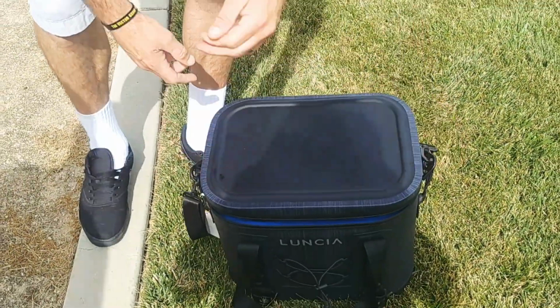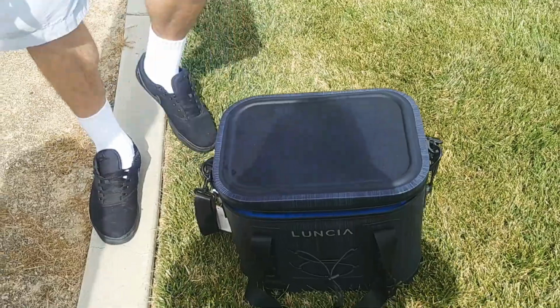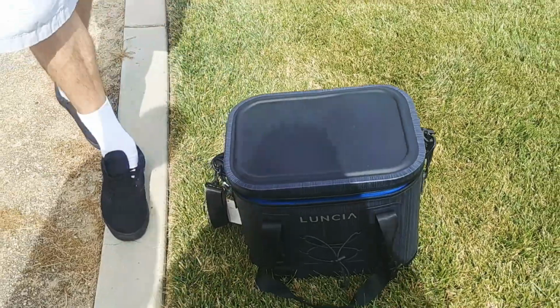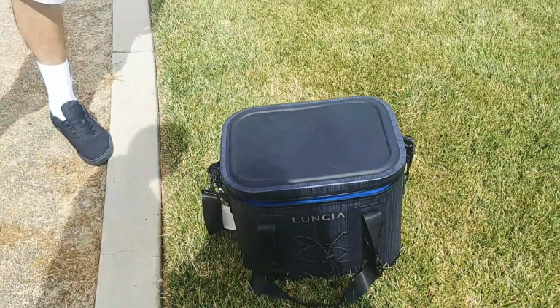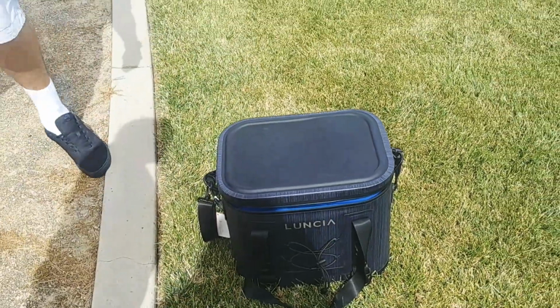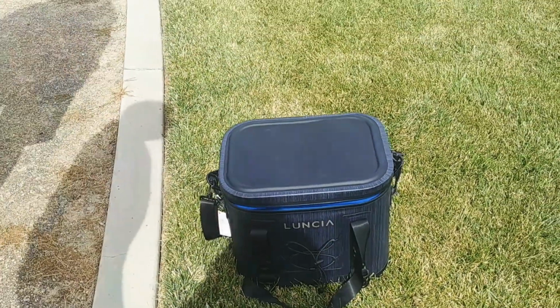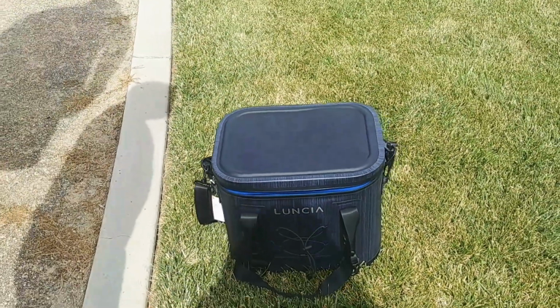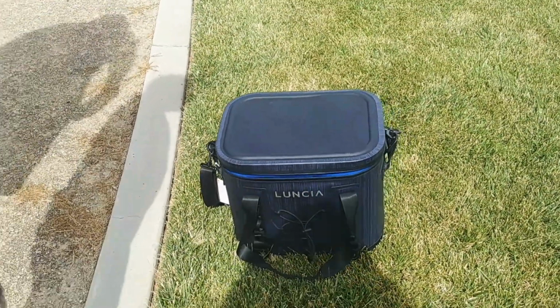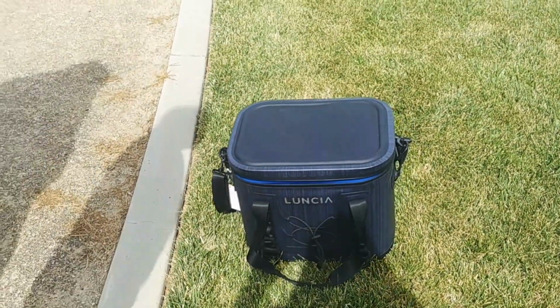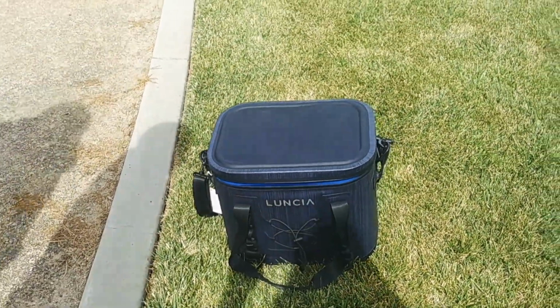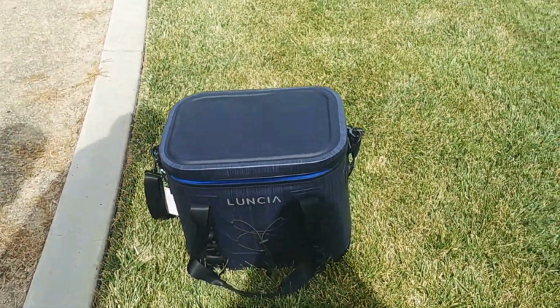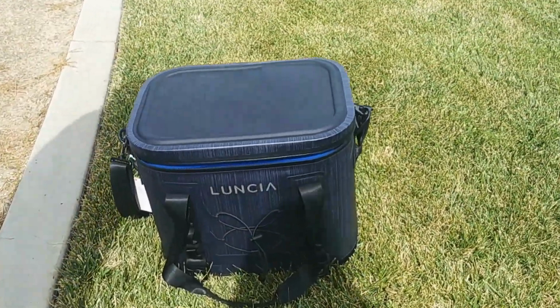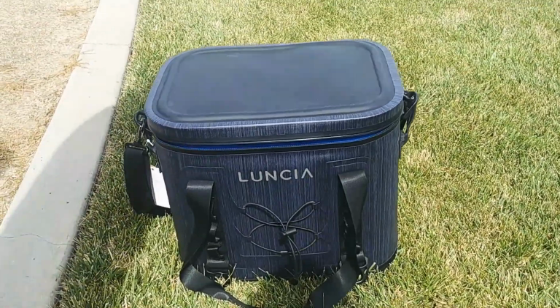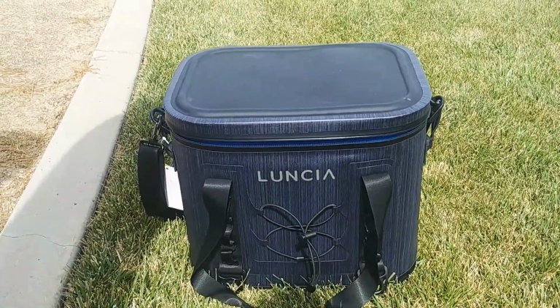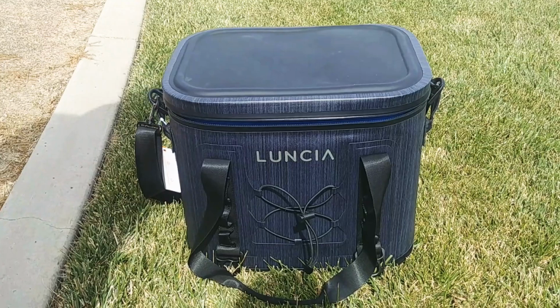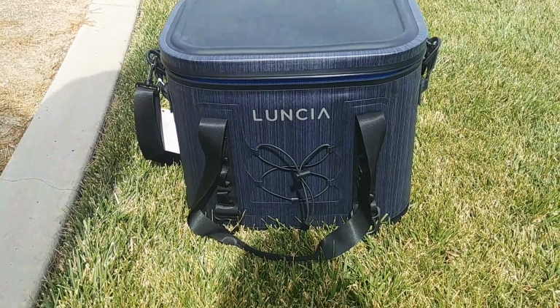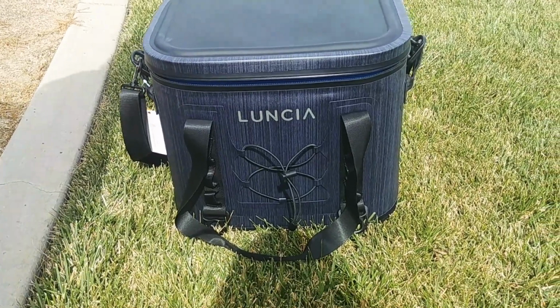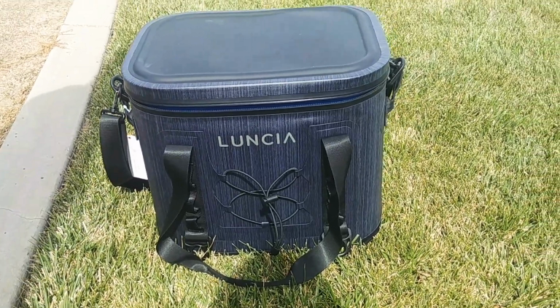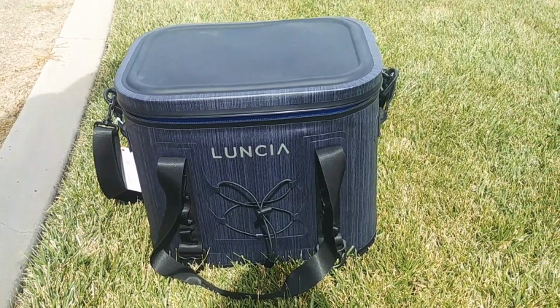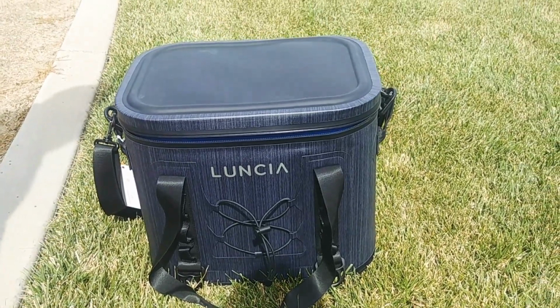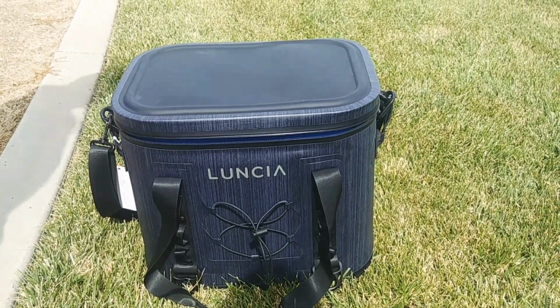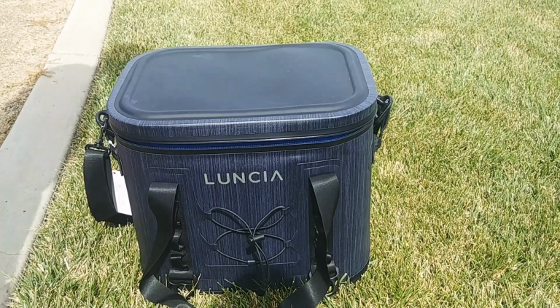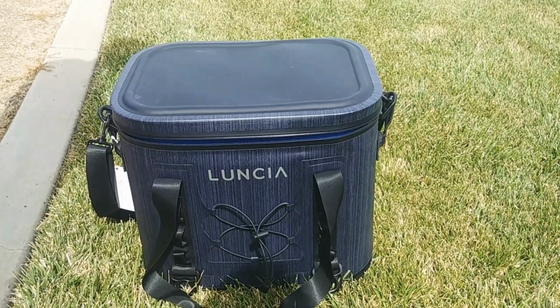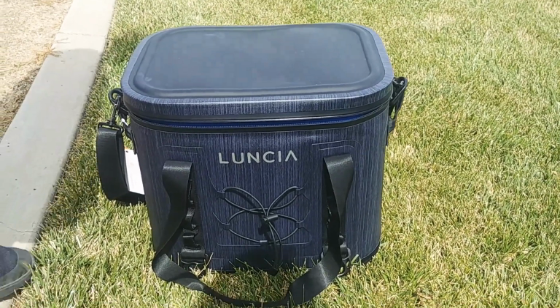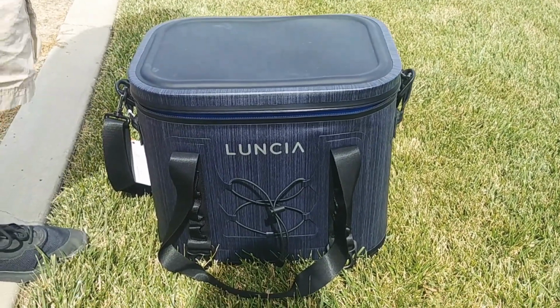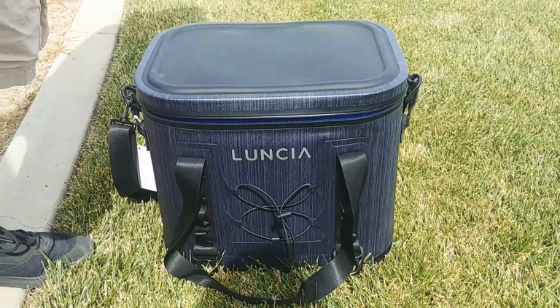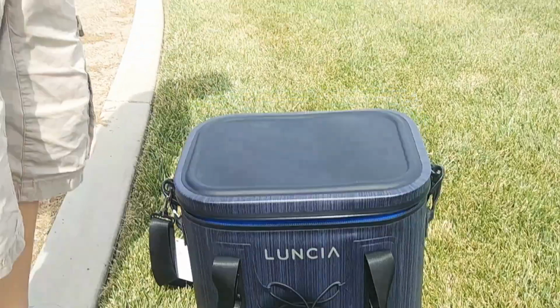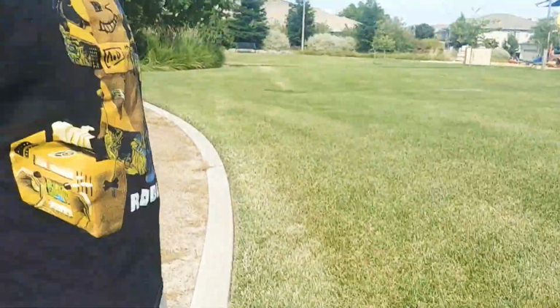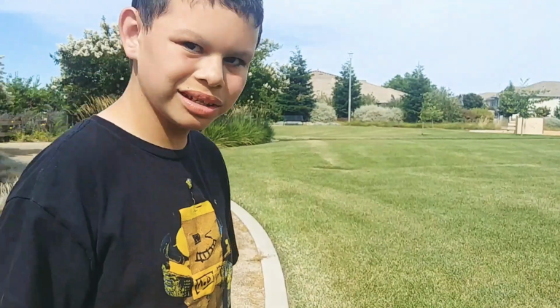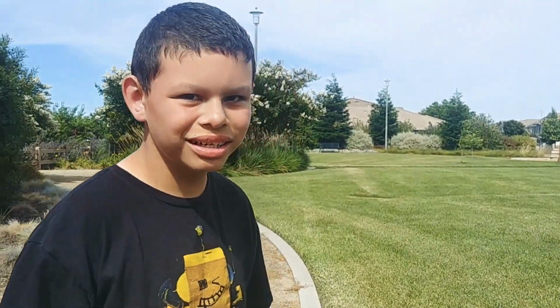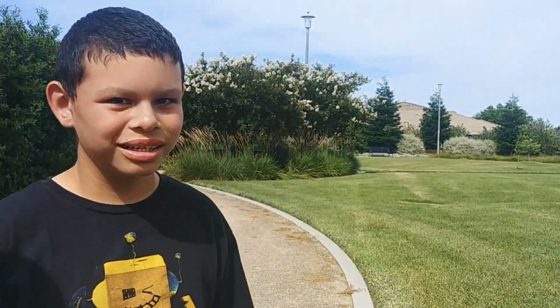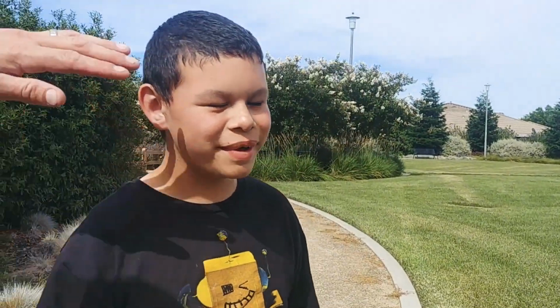All right, you guys. Thank you for watching. We're going to put the link below so you can purchase this cool, awesome traveling cooler. Isaiah, do you want to say hi? Bye.